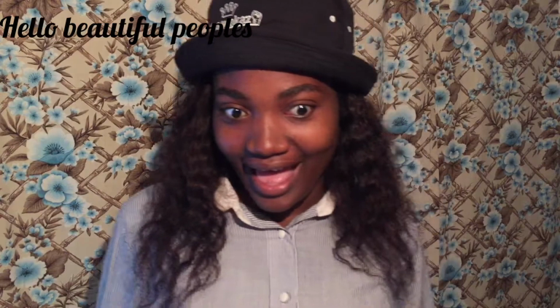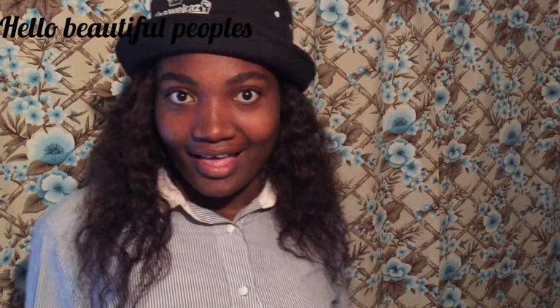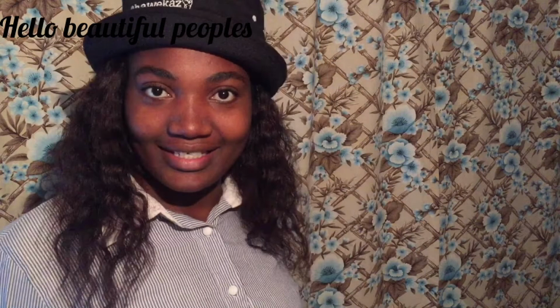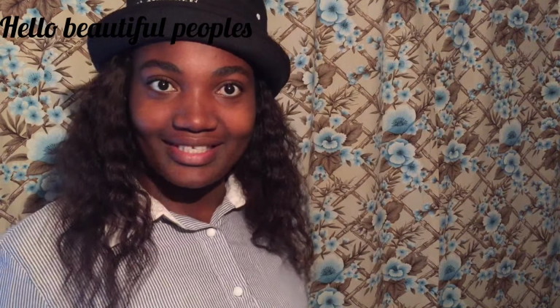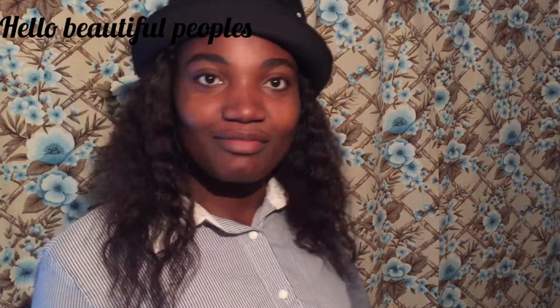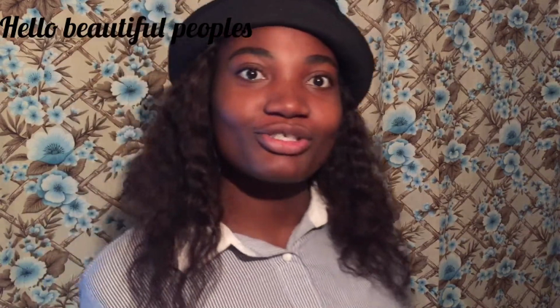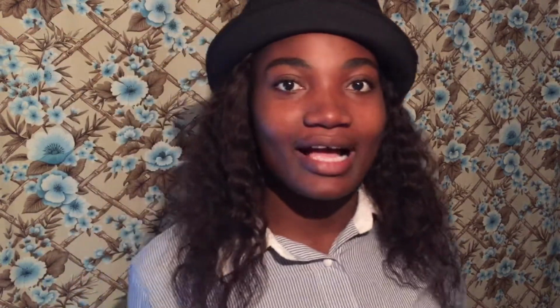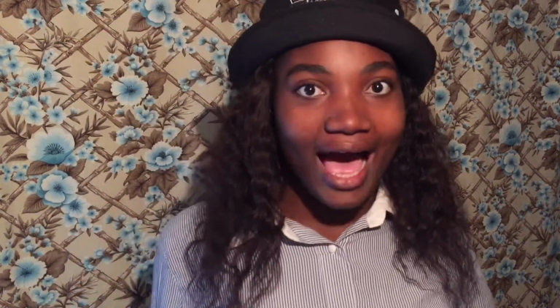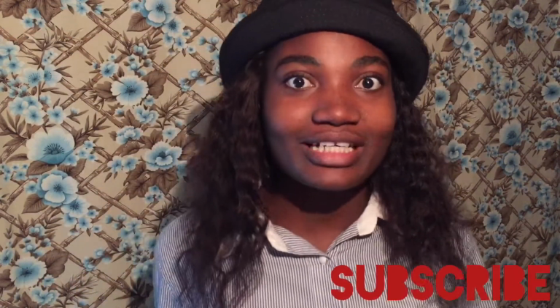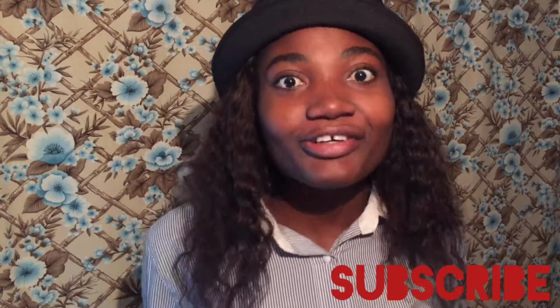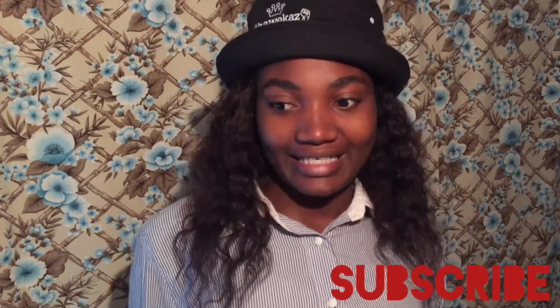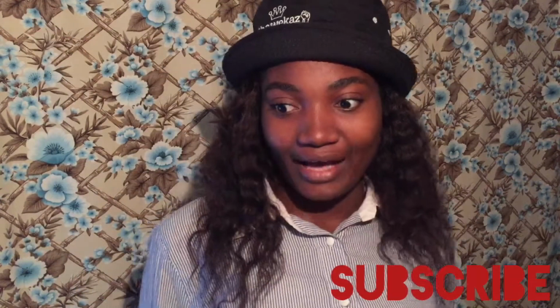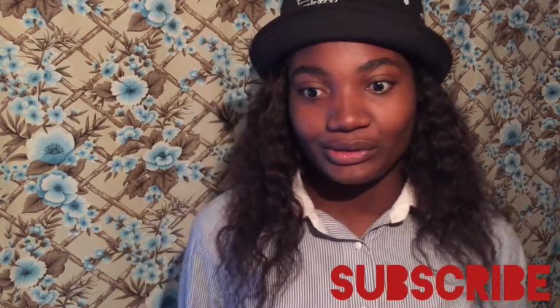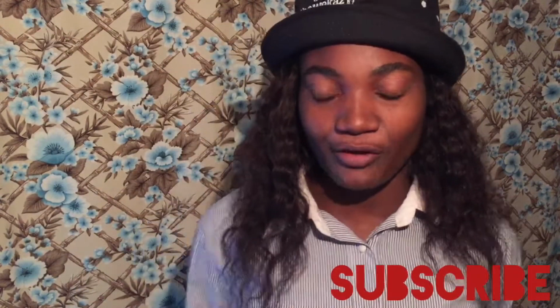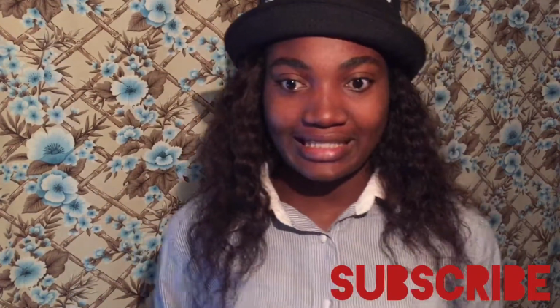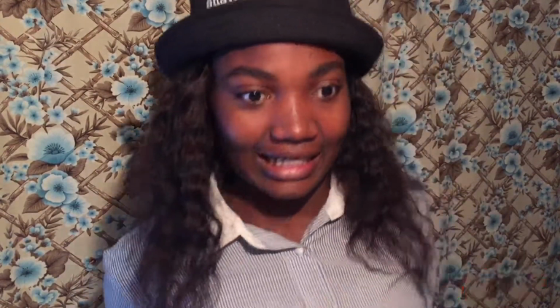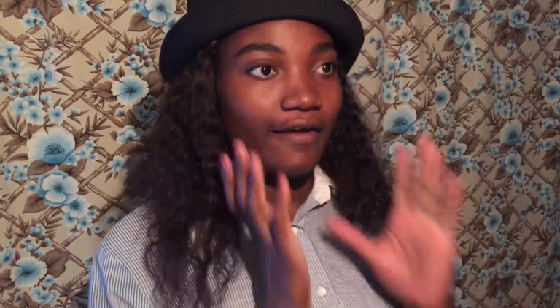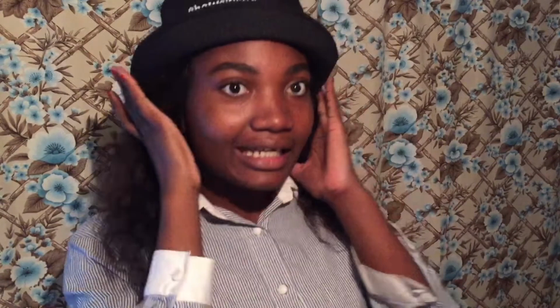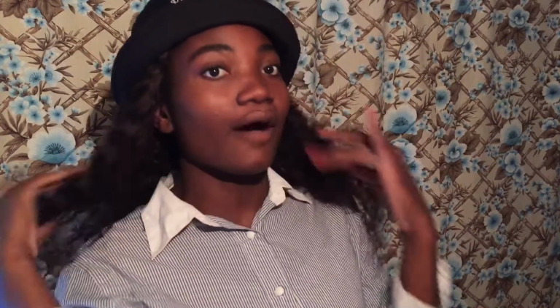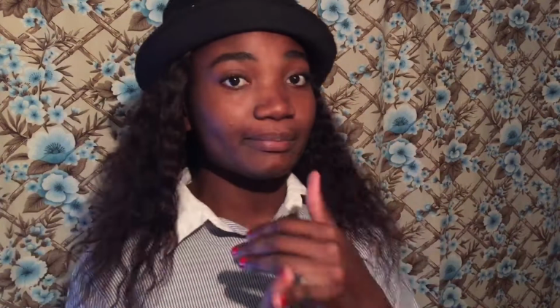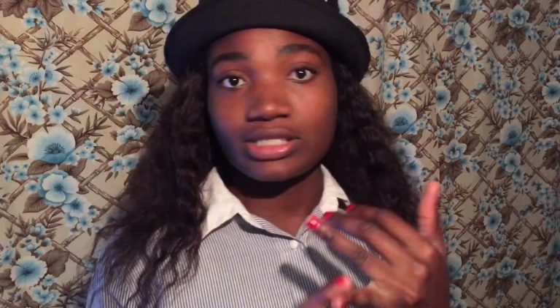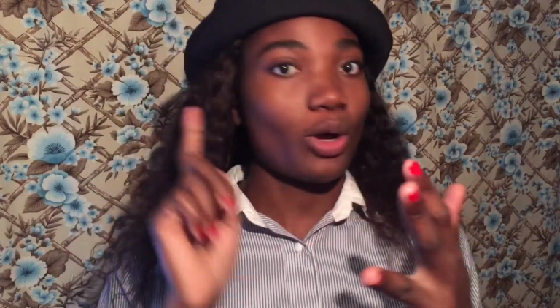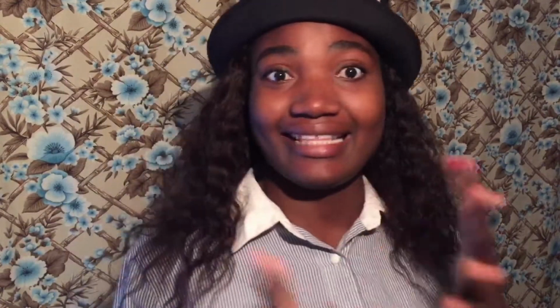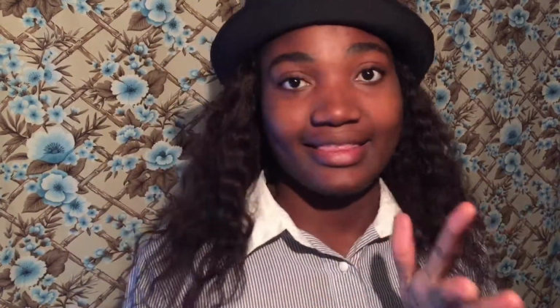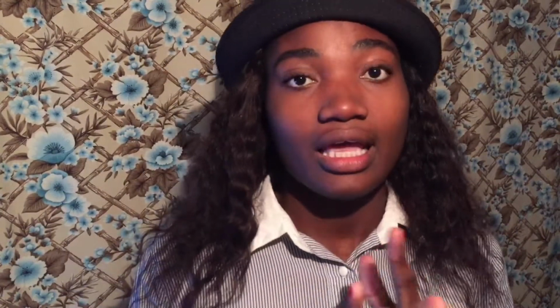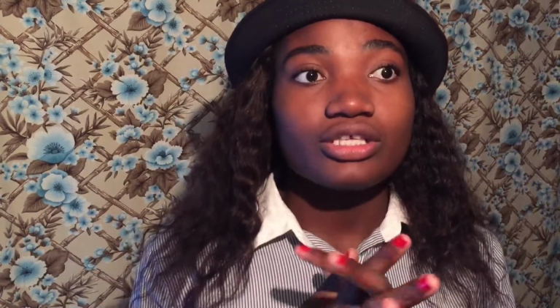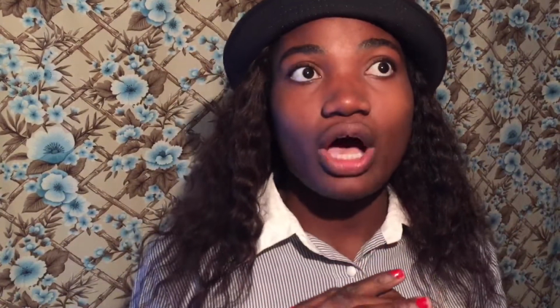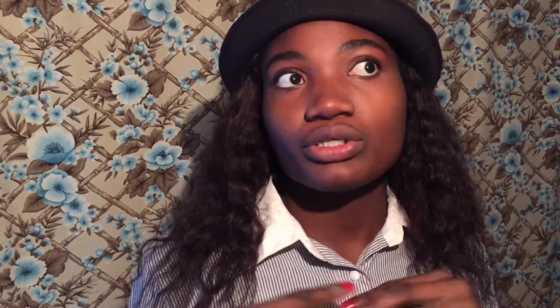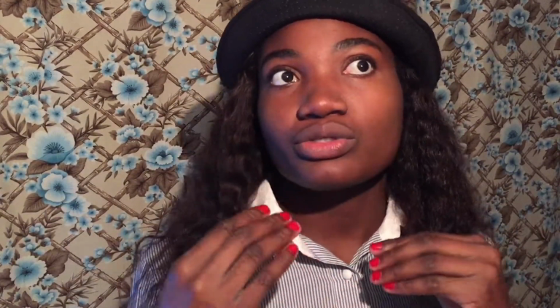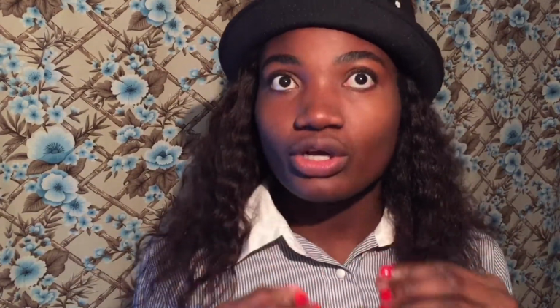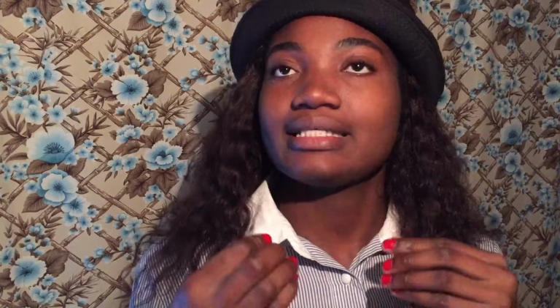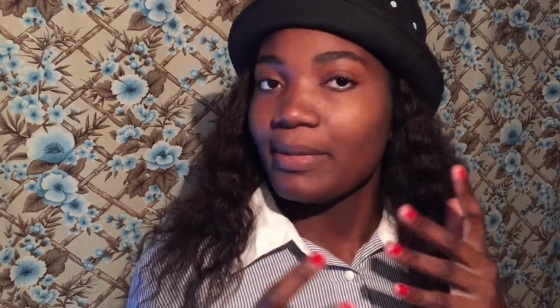Hello beautiful people, before we start don't forget to subscribe to my channel. Today we're going to talk about how to clean your face and how to take away all the oil in your face.